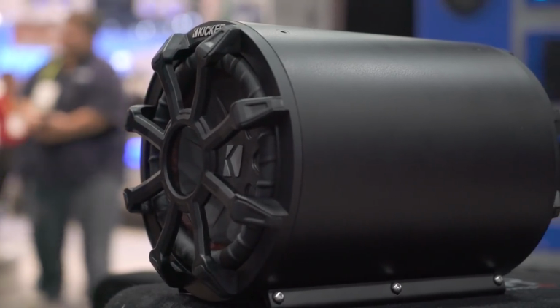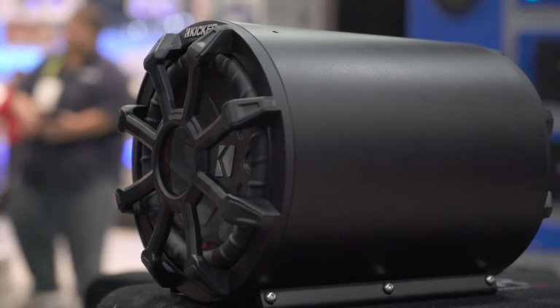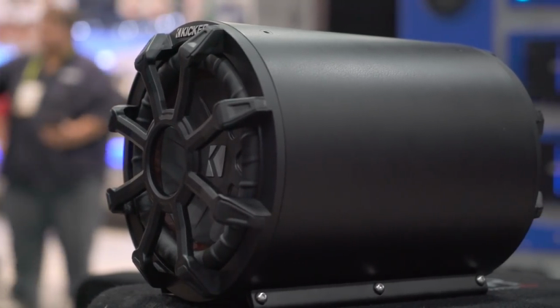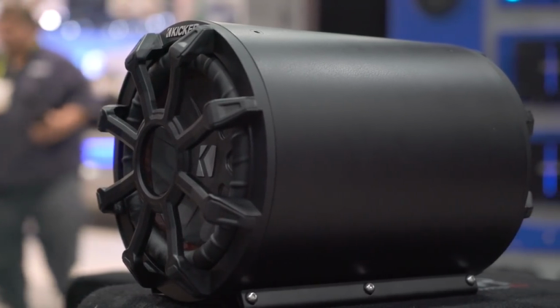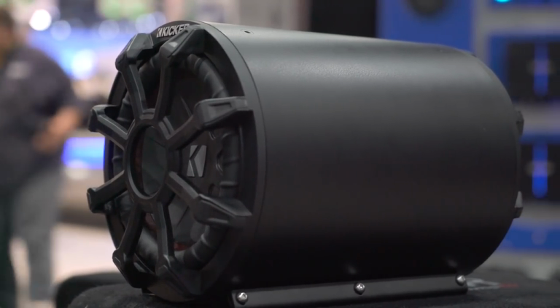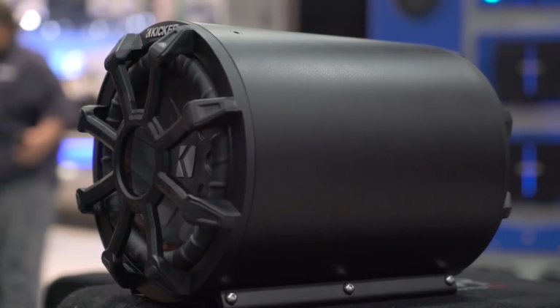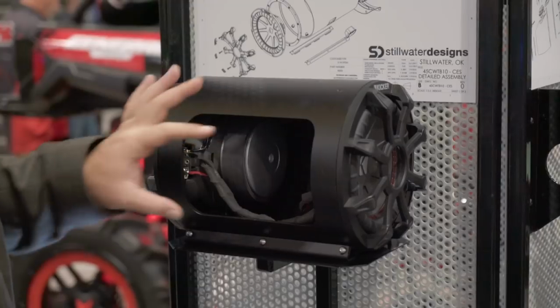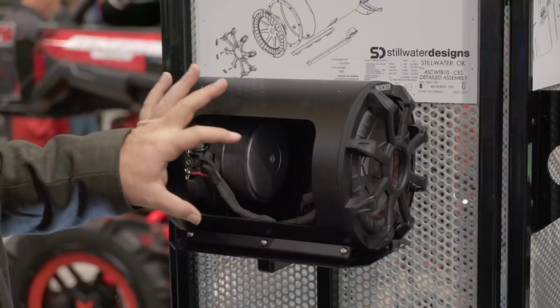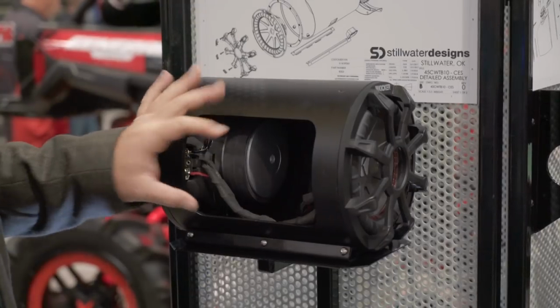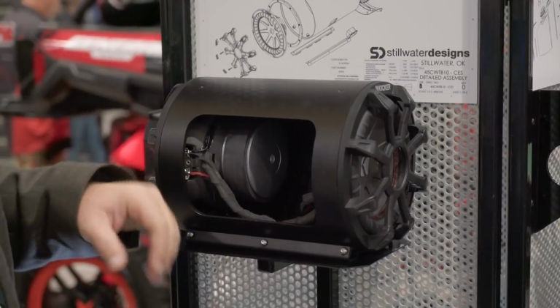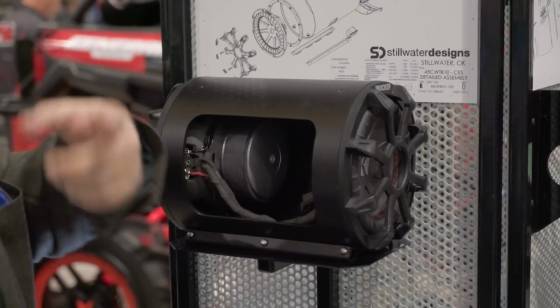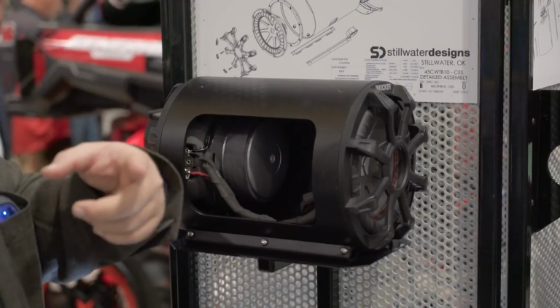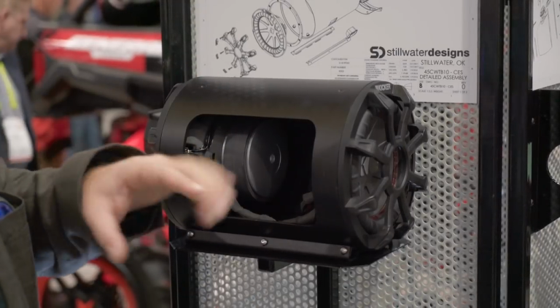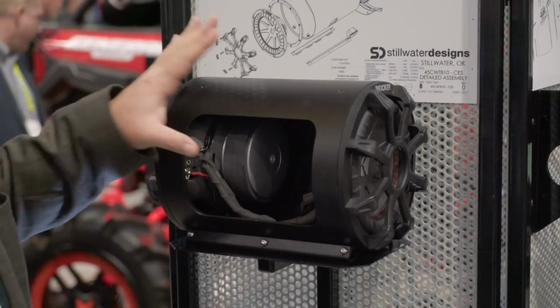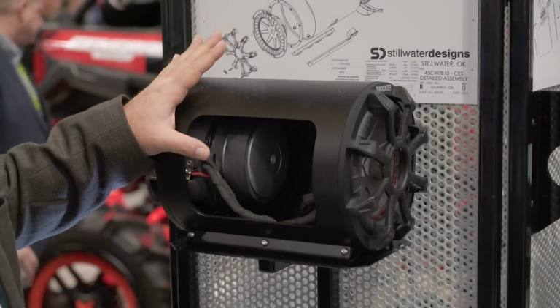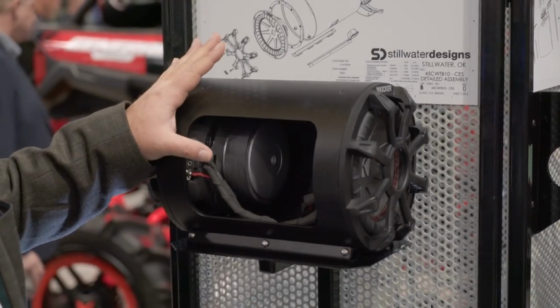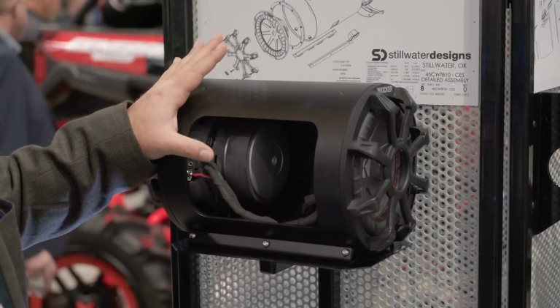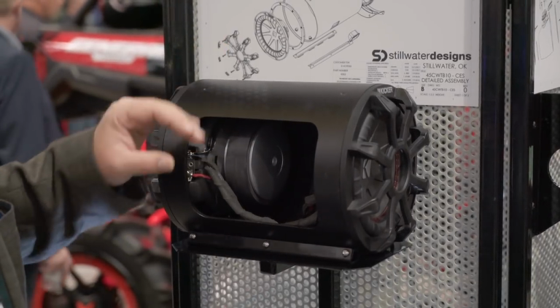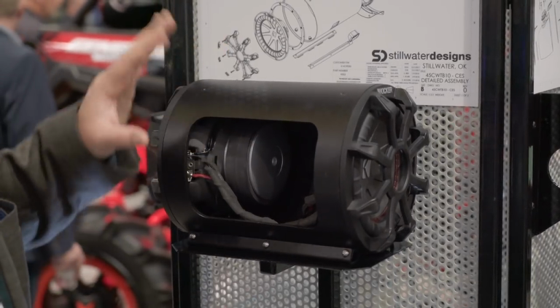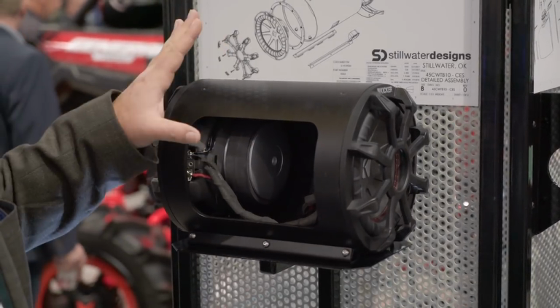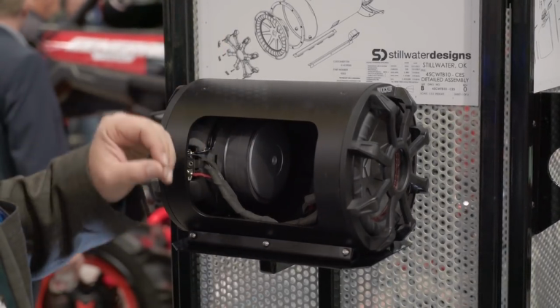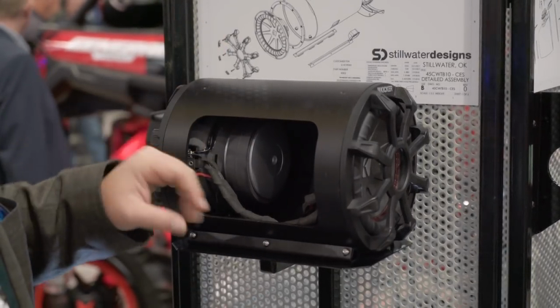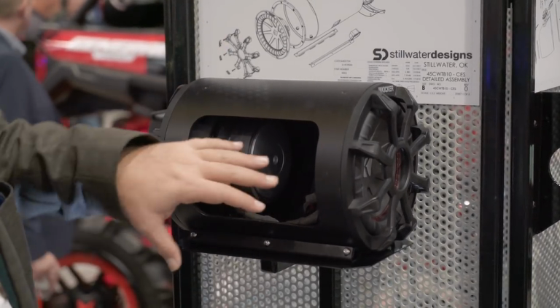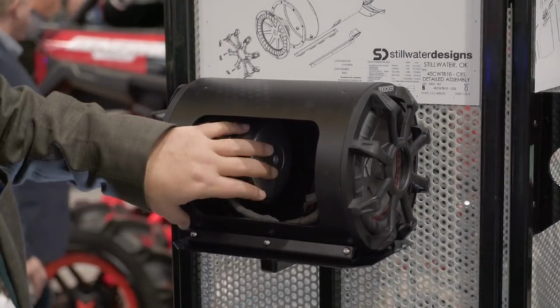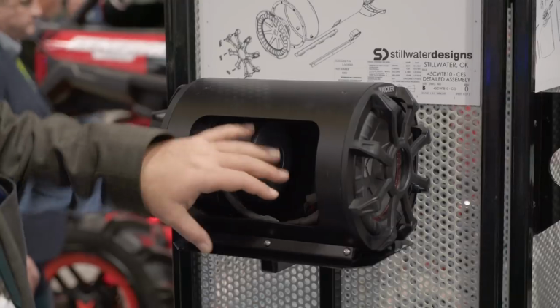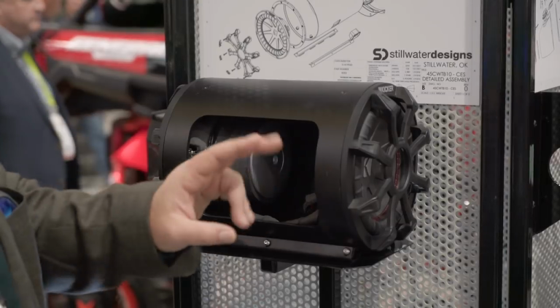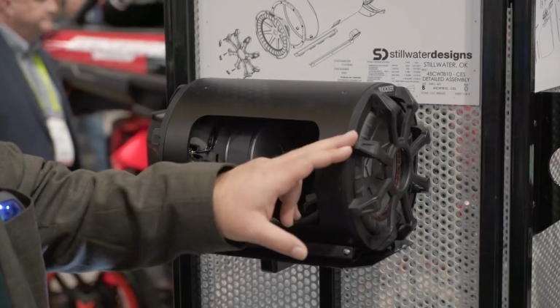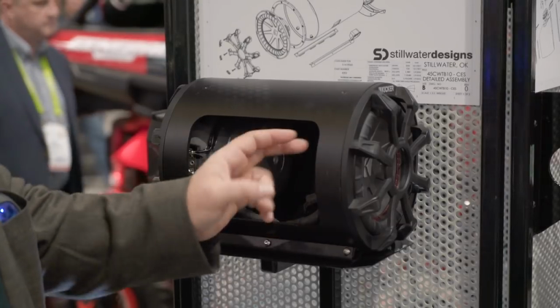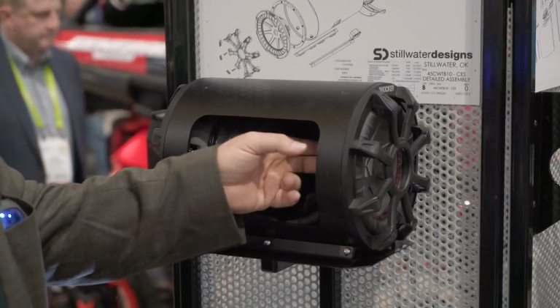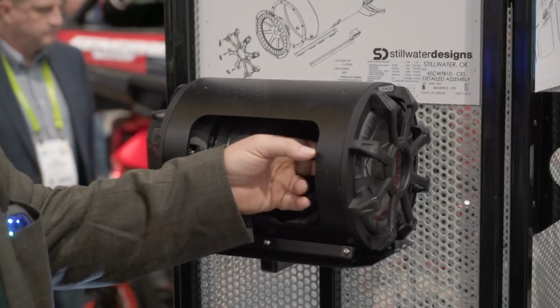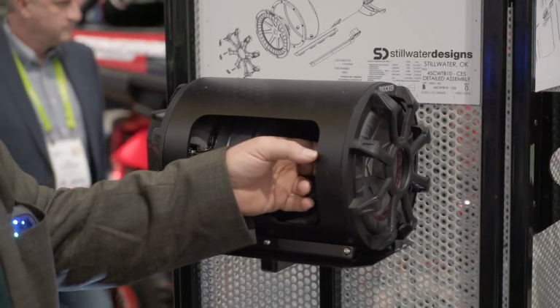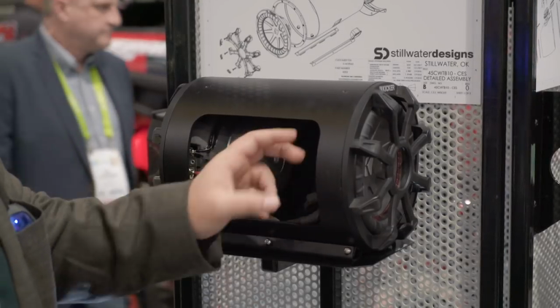Inside you're going to see a woofer driven by a separate amplifier. These are not powered subs, these are passive, but there's your woofer and then over here is a passive radiator.